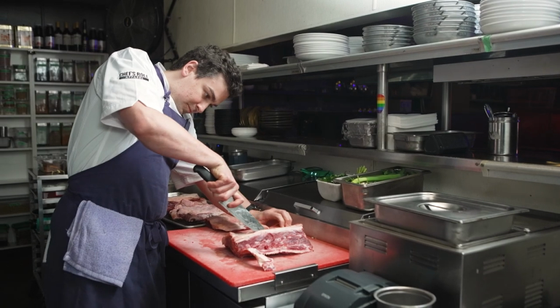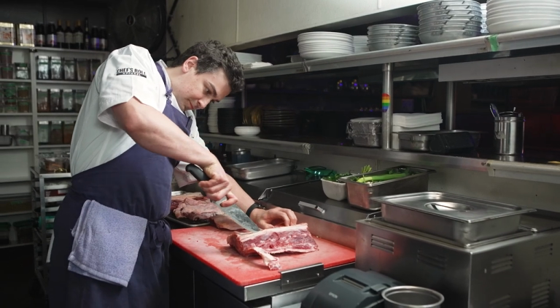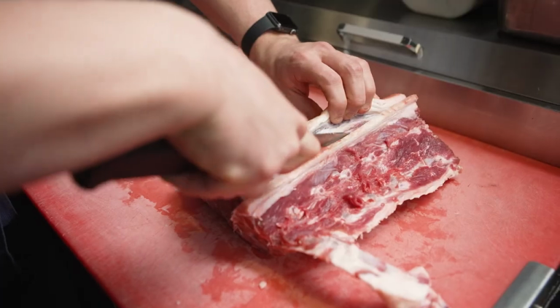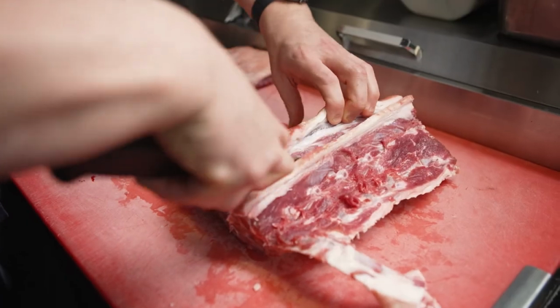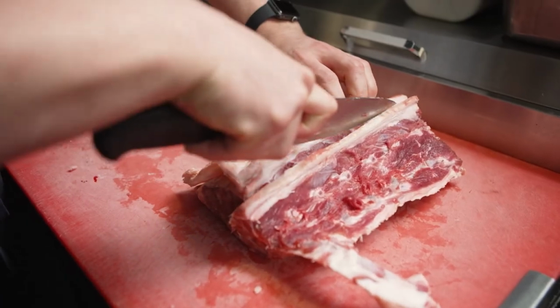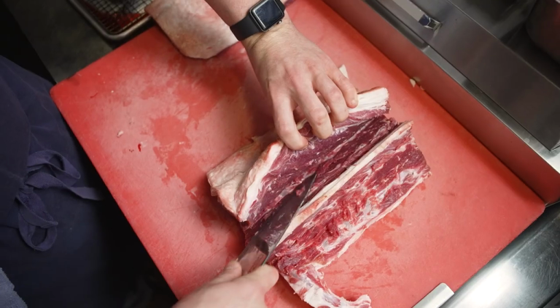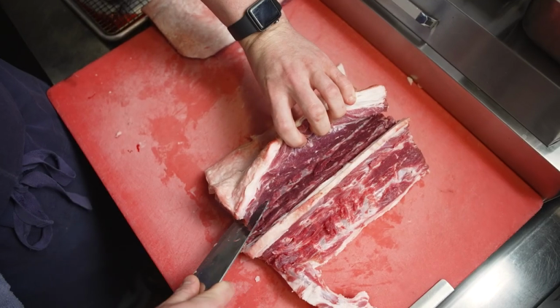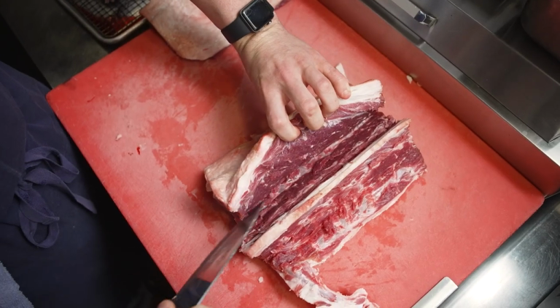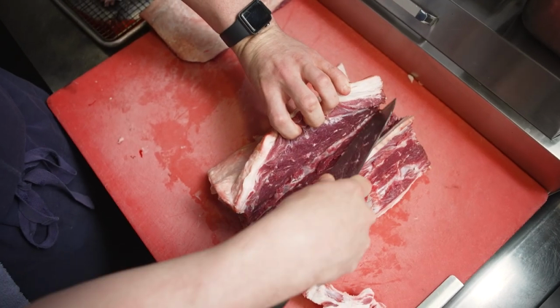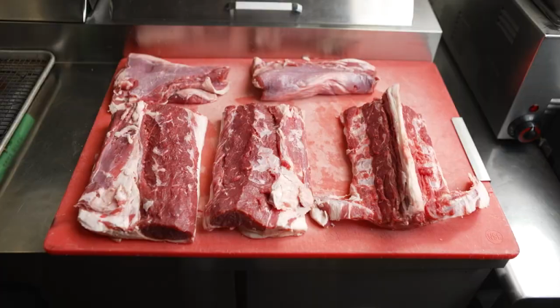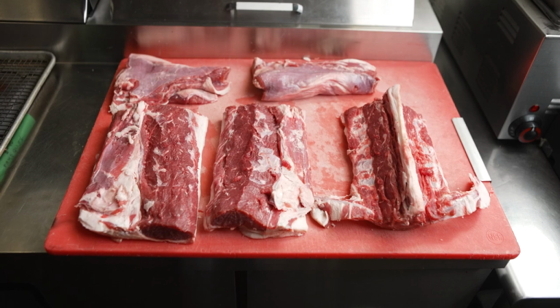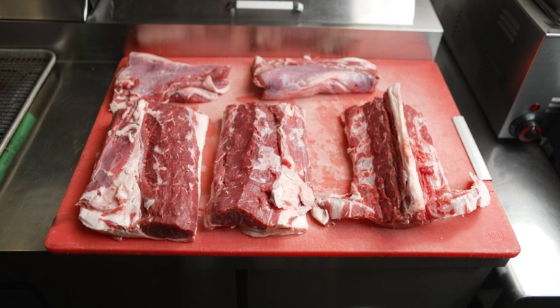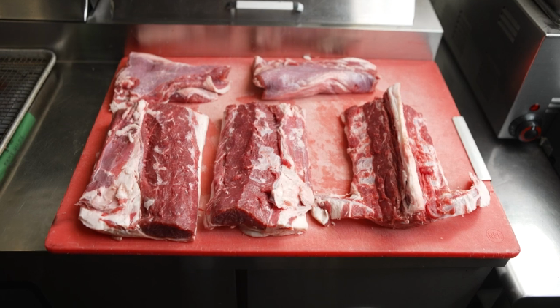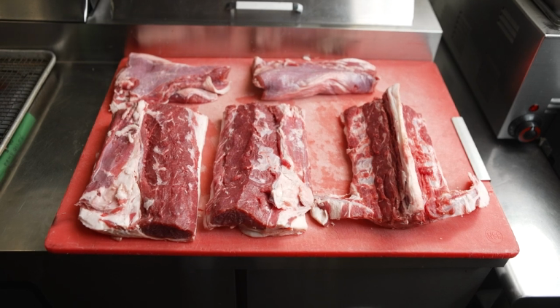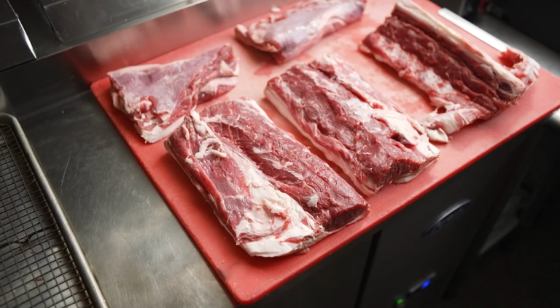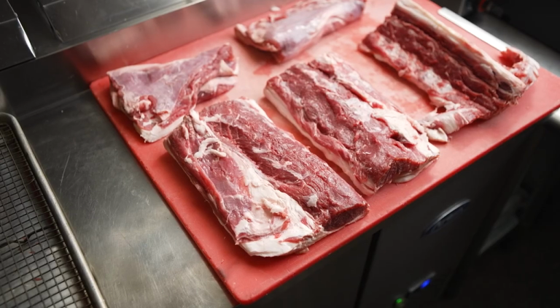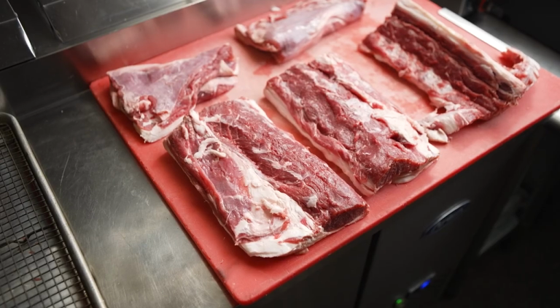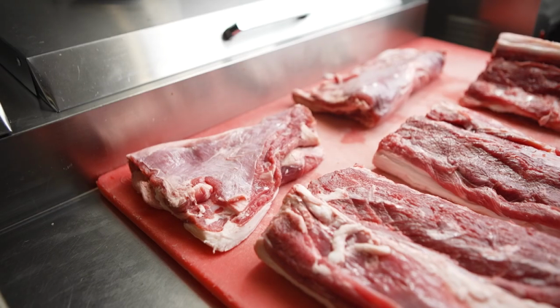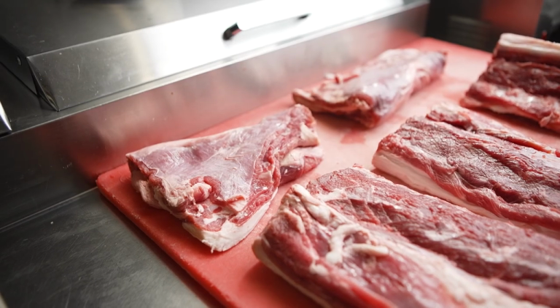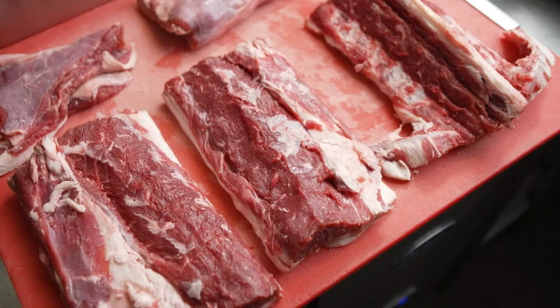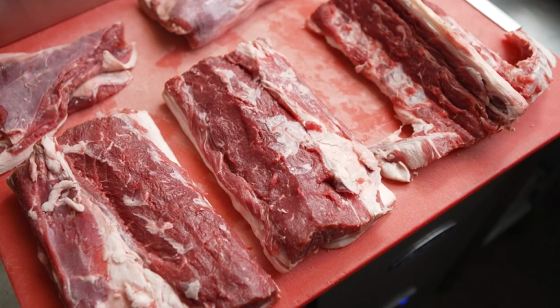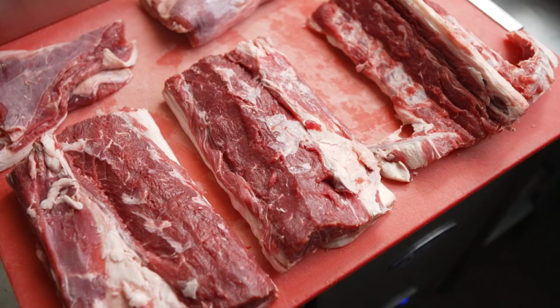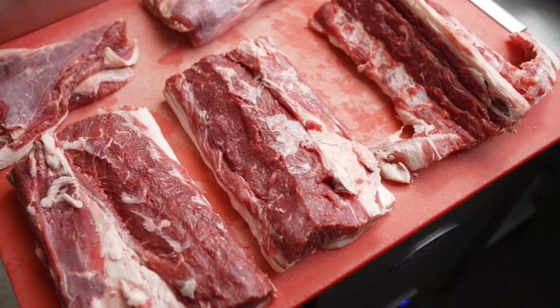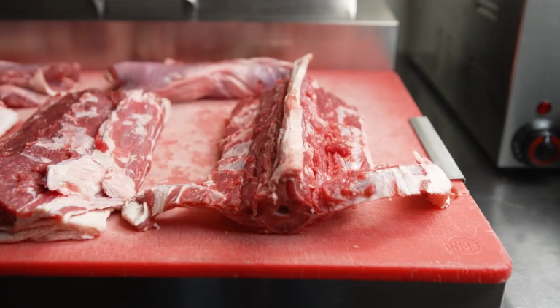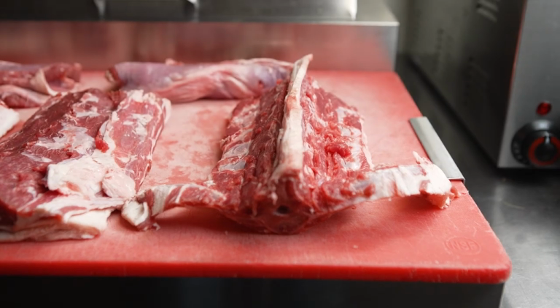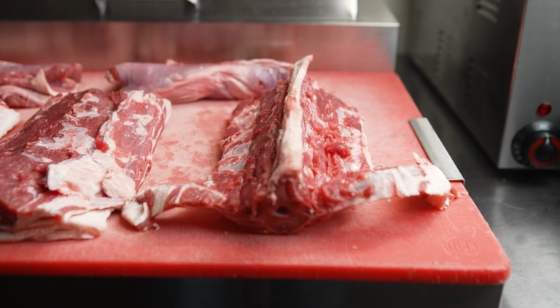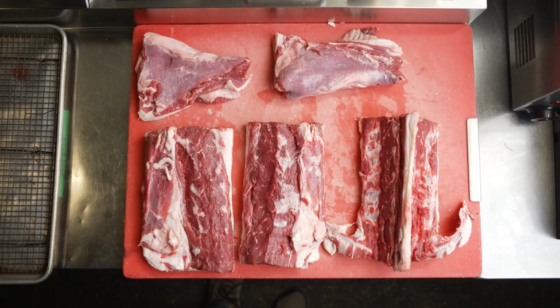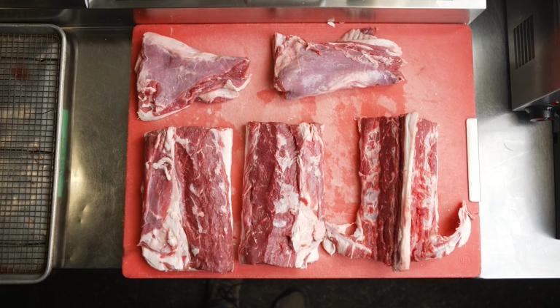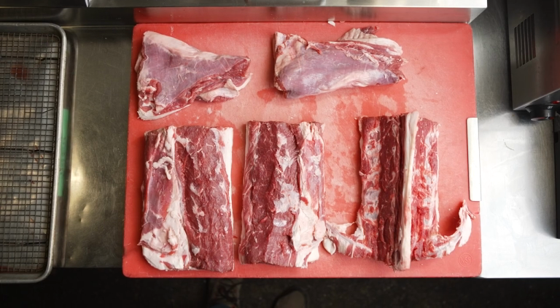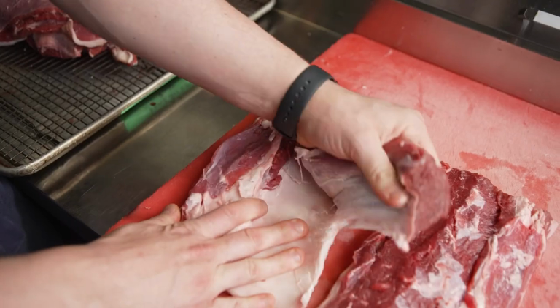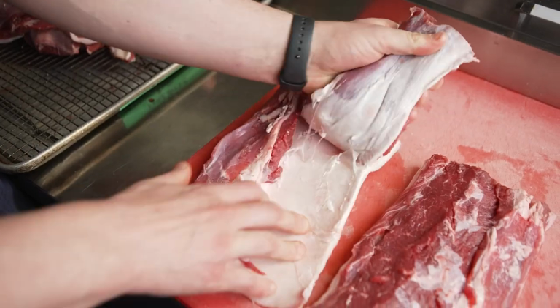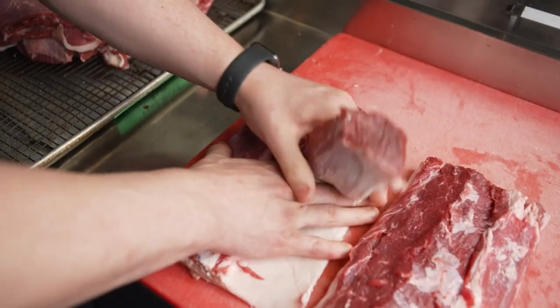I like buying bone-in lamb loin as opposed to boneless, where you can have the beautiful lamb loins. You get the fat cap that you can use for a confit later, you get a bit of the belly, you get the tenderloins from the underside, and then also the lamb bones for roasting and making beautiful stocks and broths.